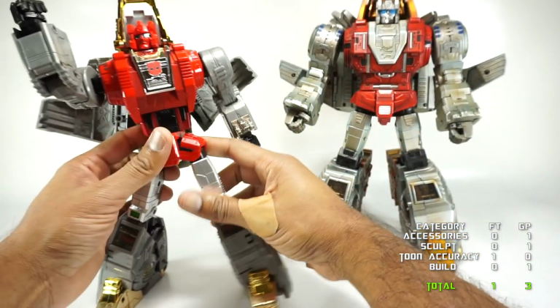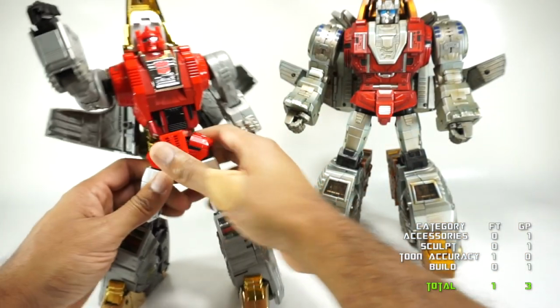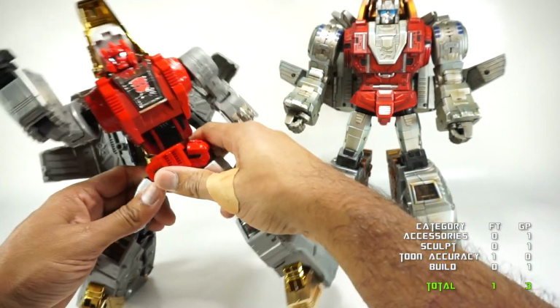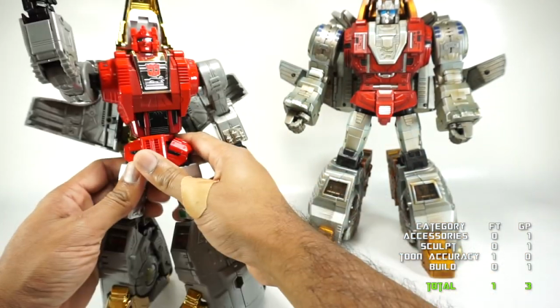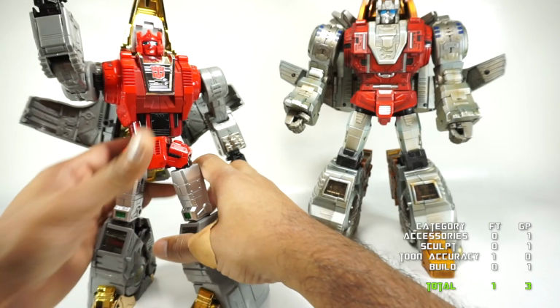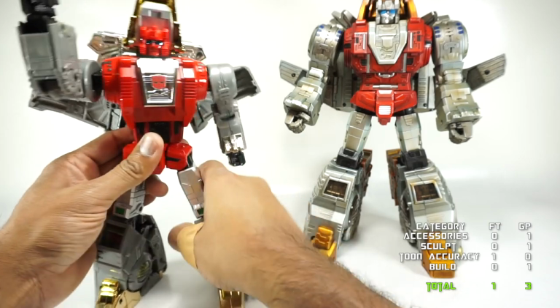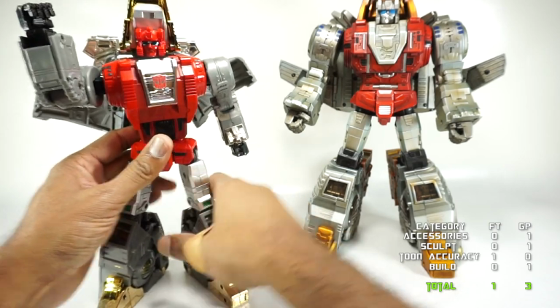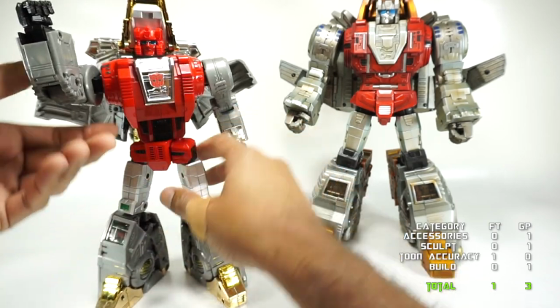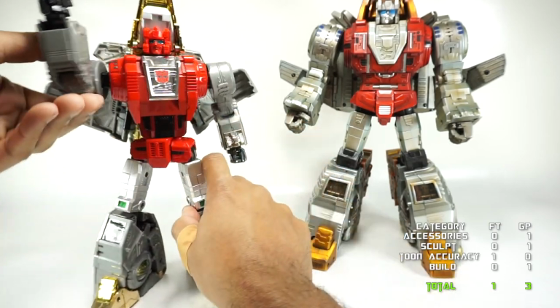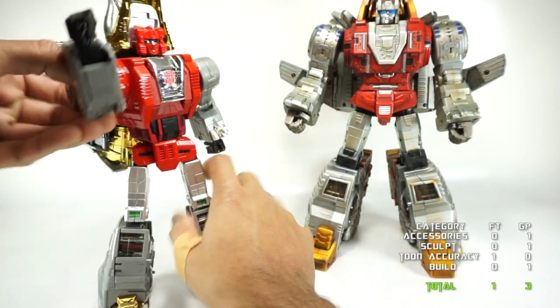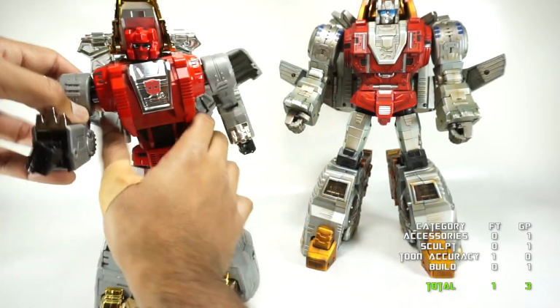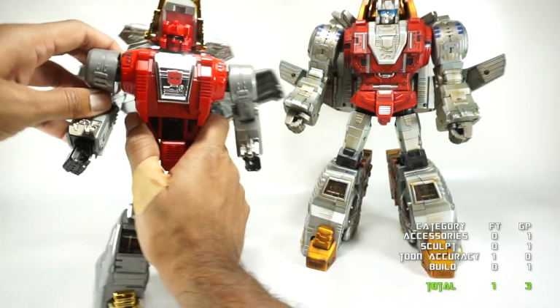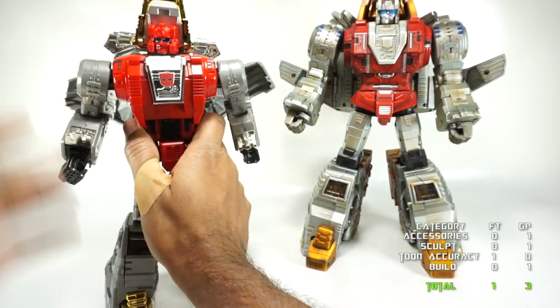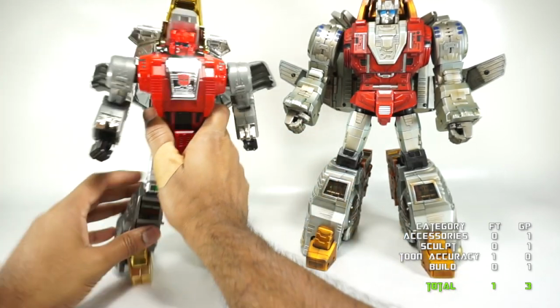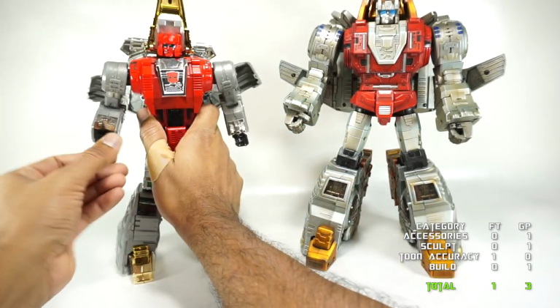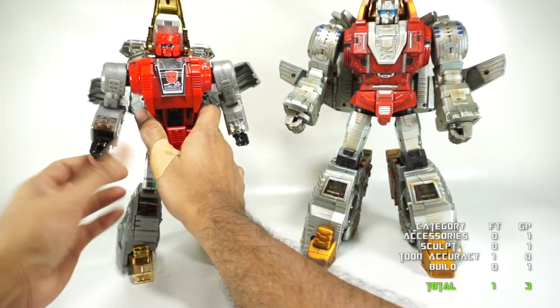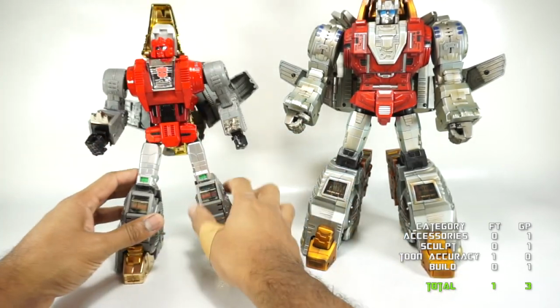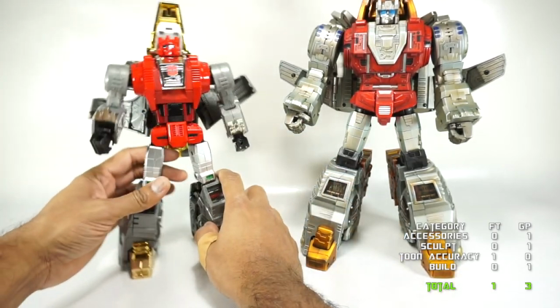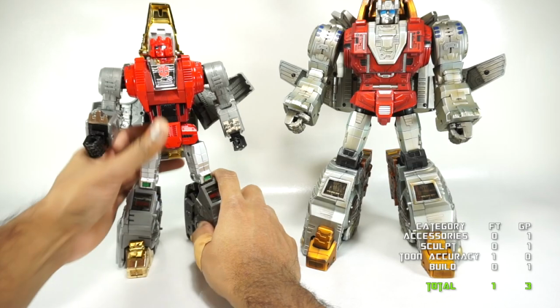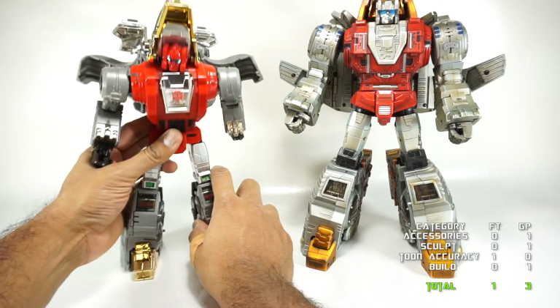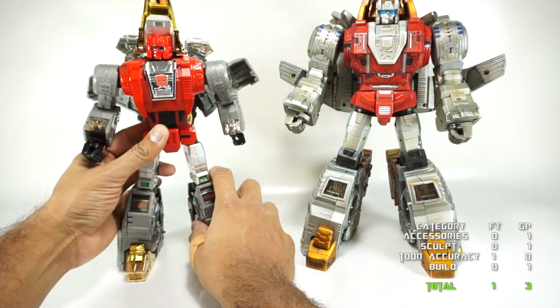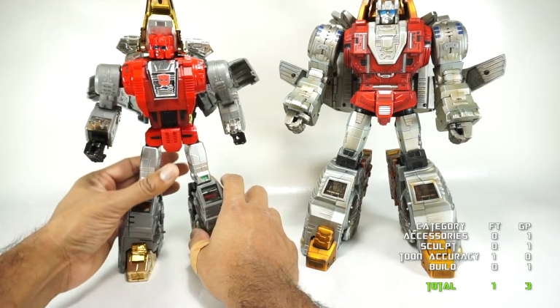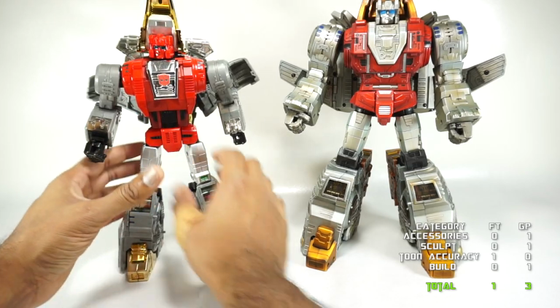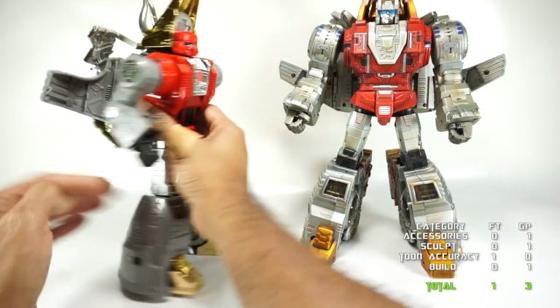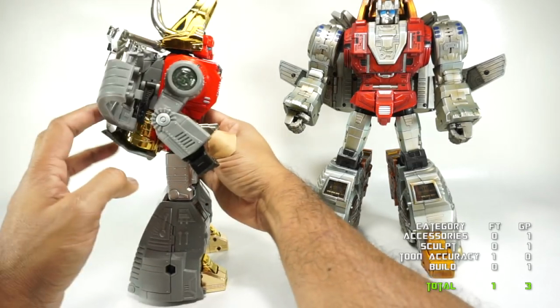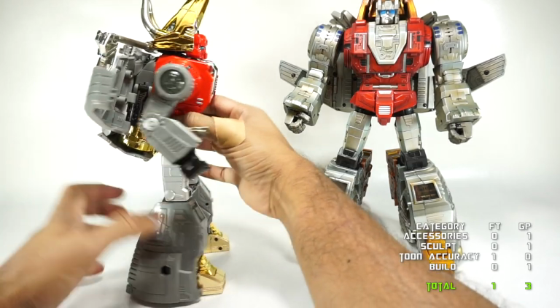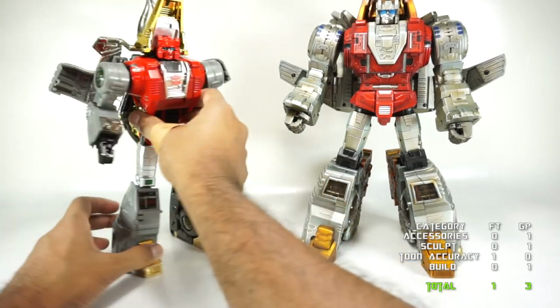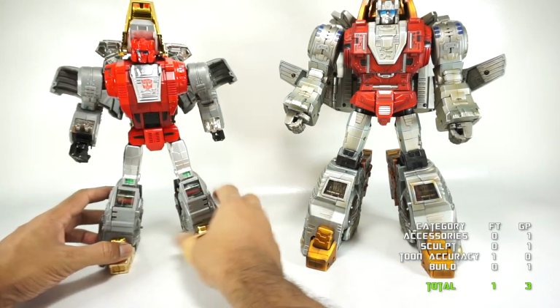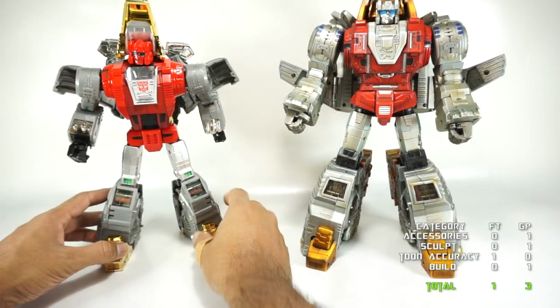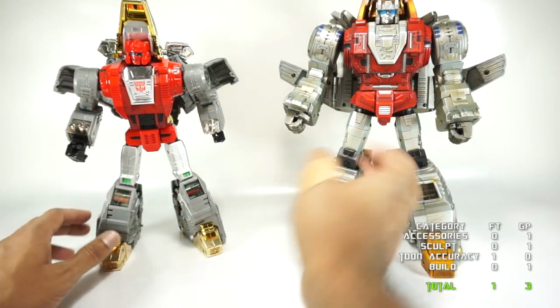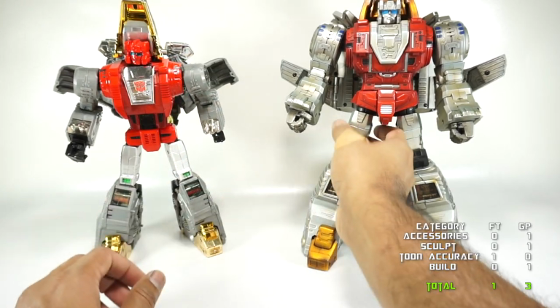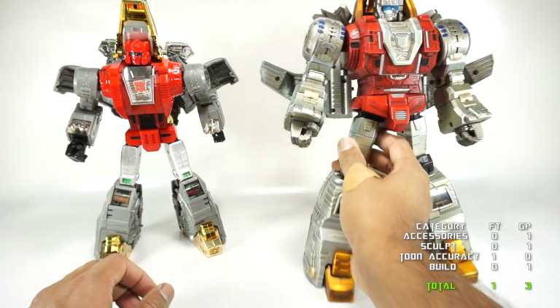You can see I'm fighting with him to keep him standing because those ratchets in the legs aren't strong enough to hold his weight — he's got a lot of weight on his backpack.